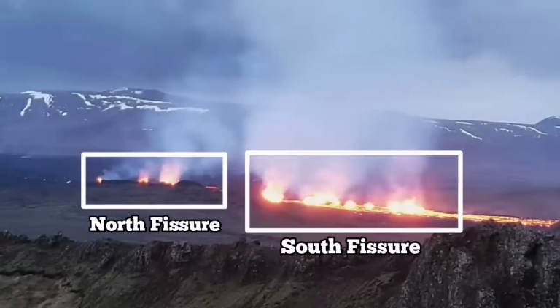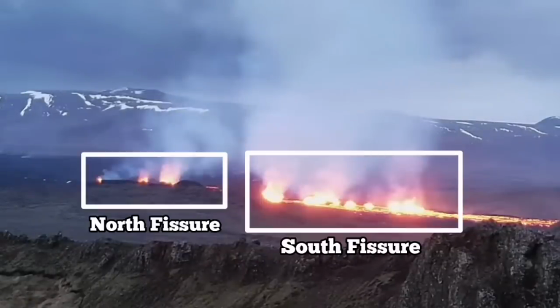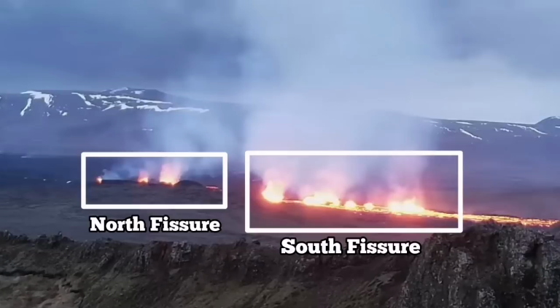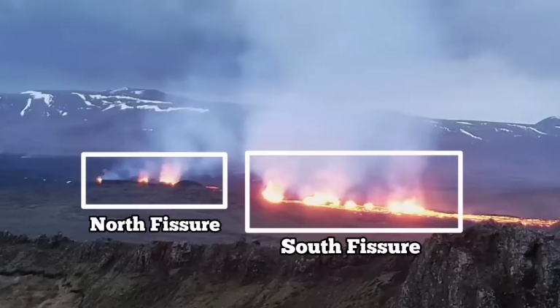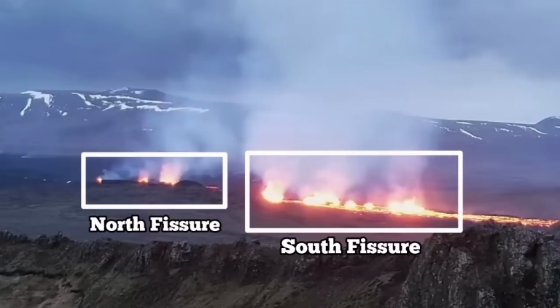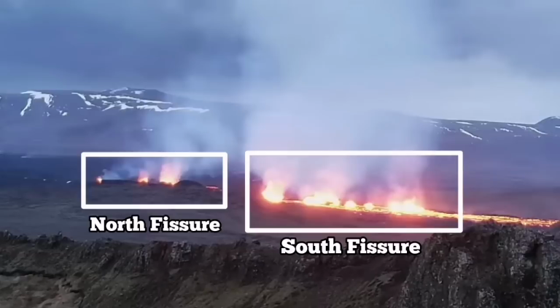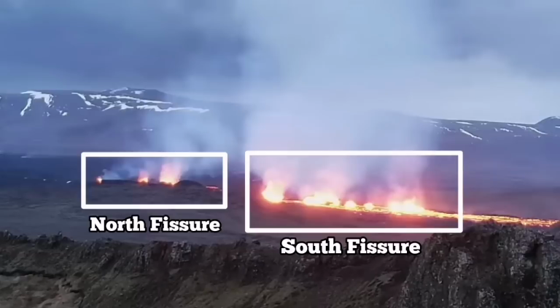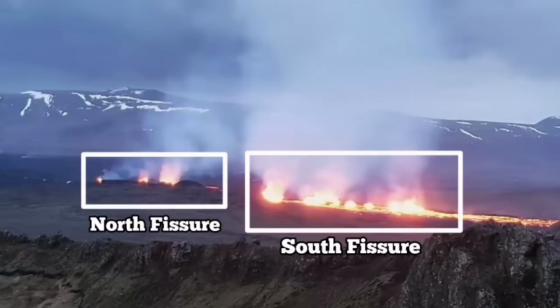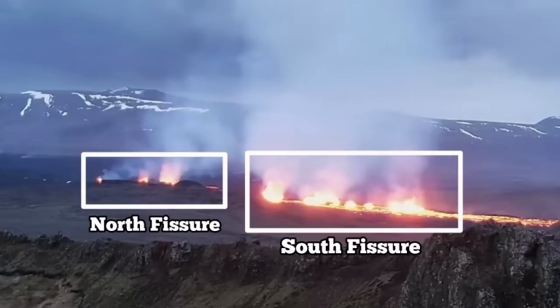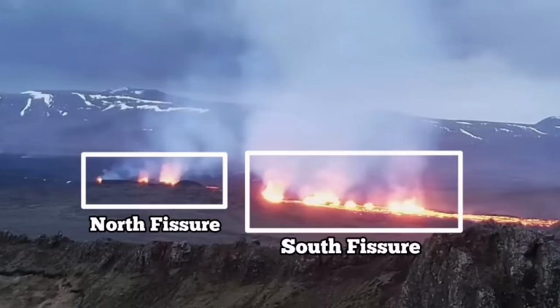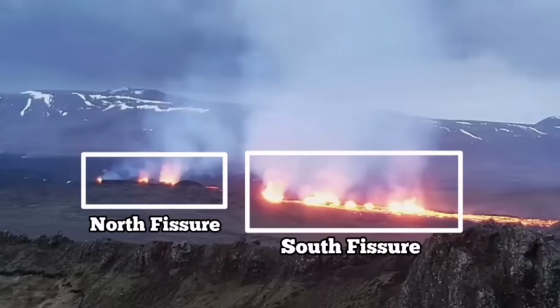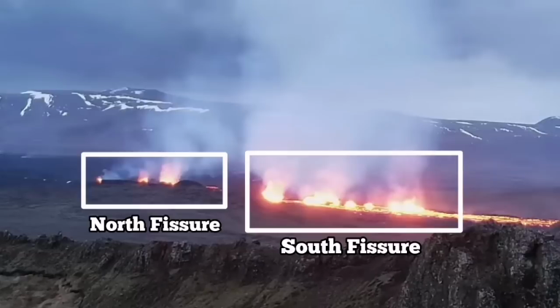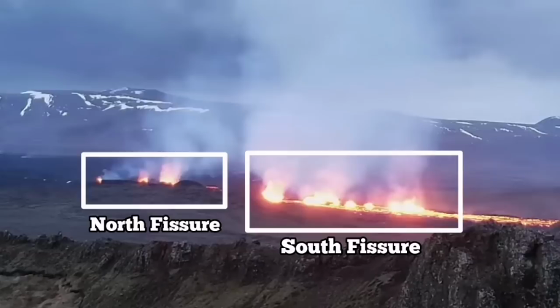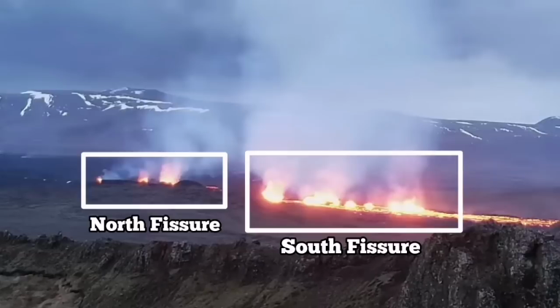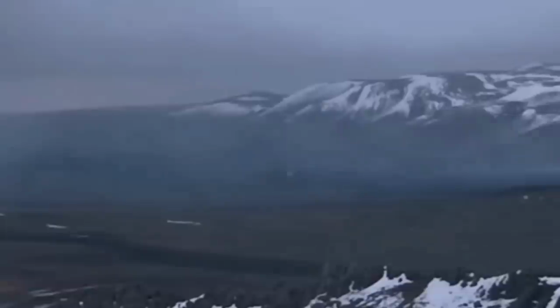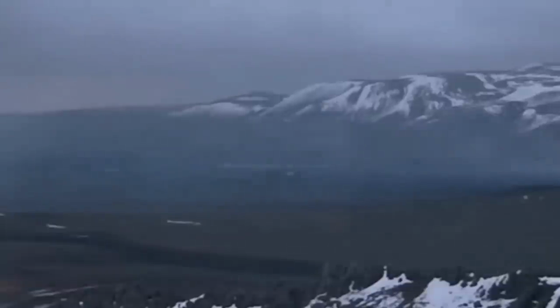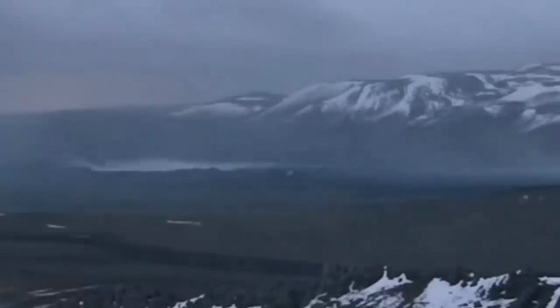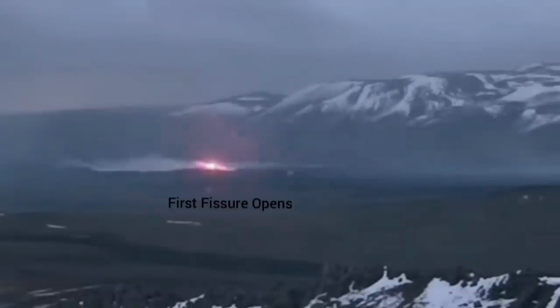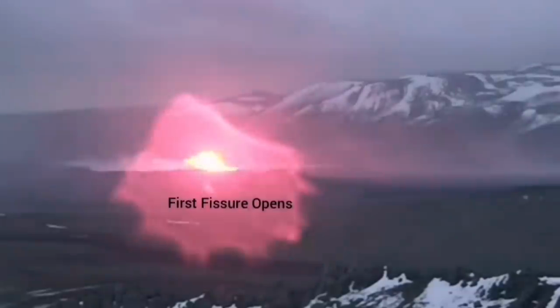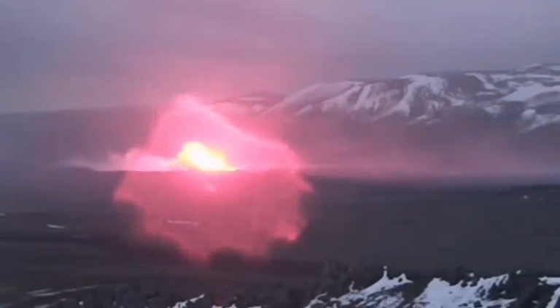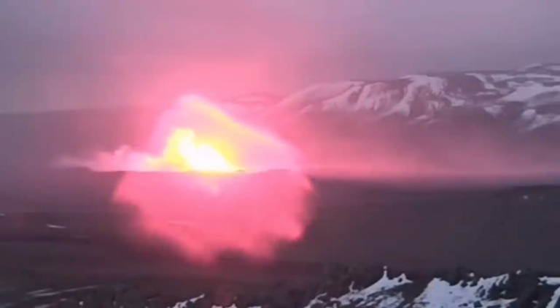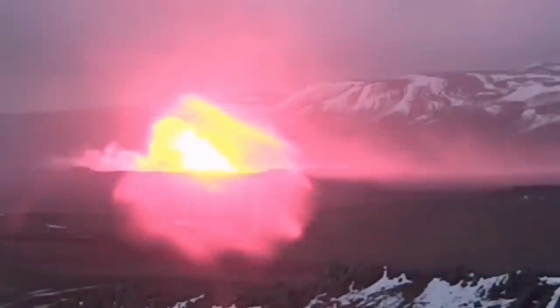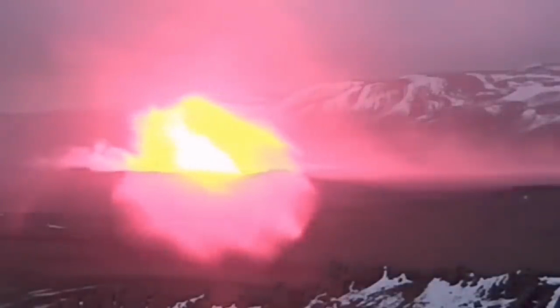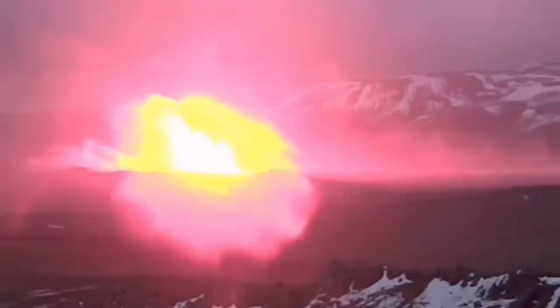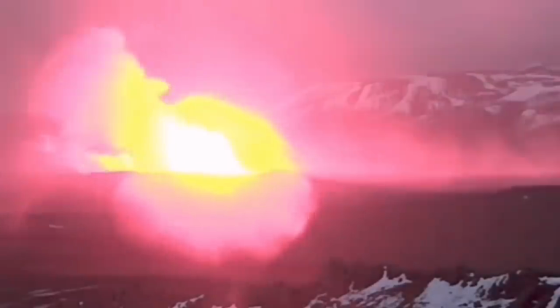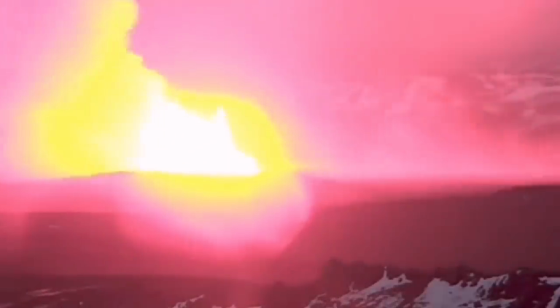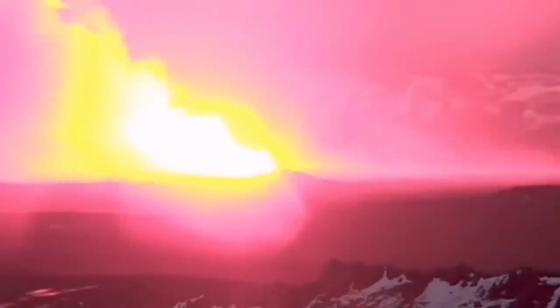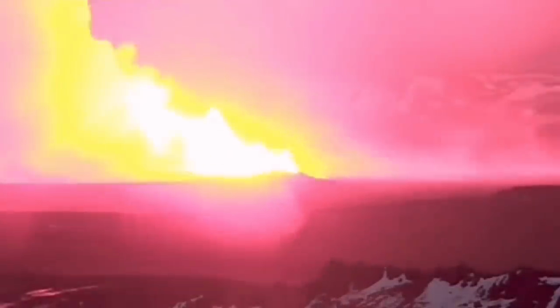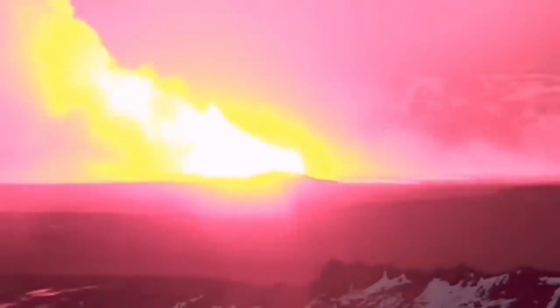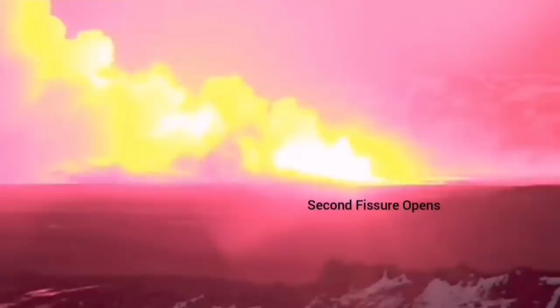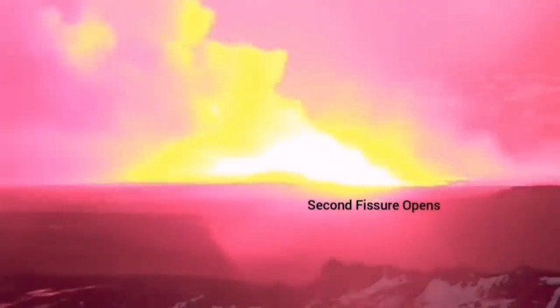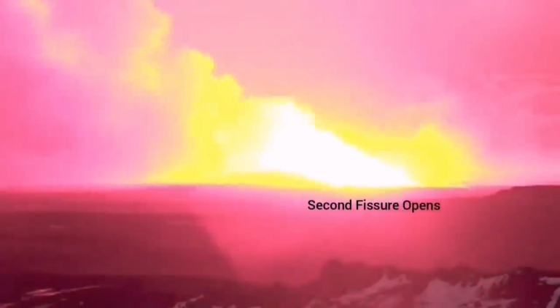There is a north fissure which erupted first and a south fissure which erupted second. This is the moment that the first fissure was opened, and the second fissure opened to the right side of it, towards the south.